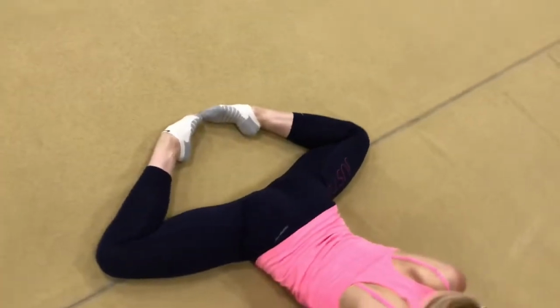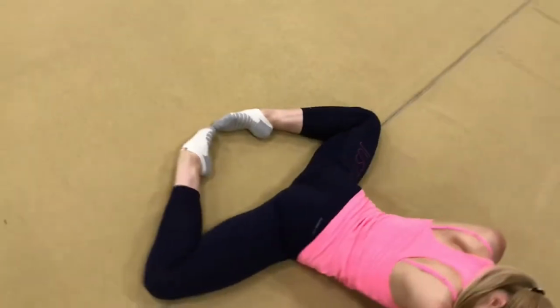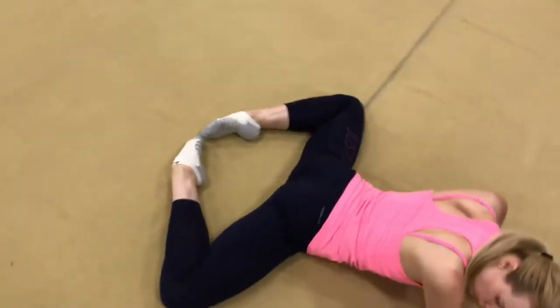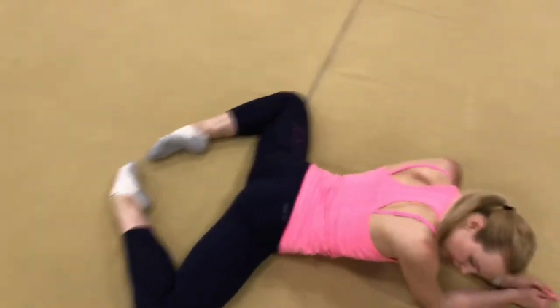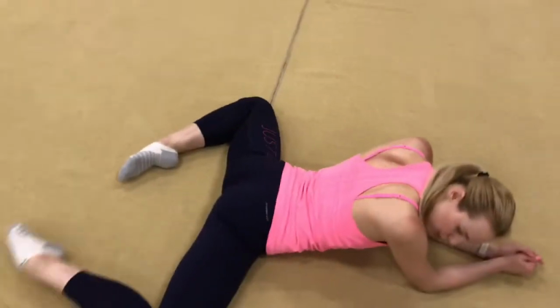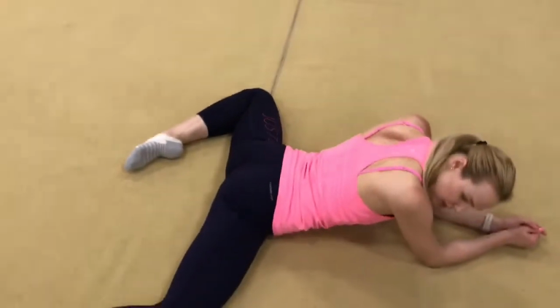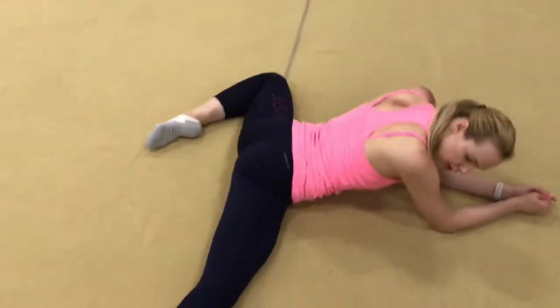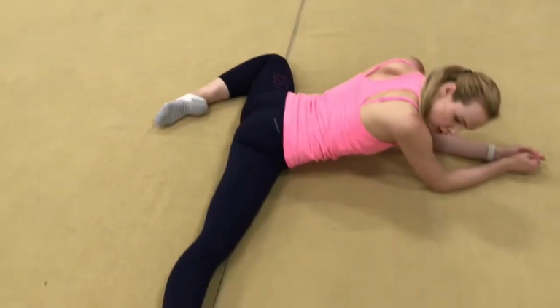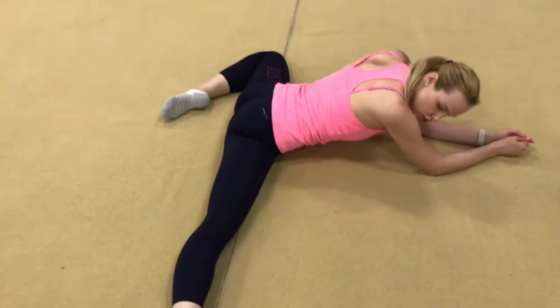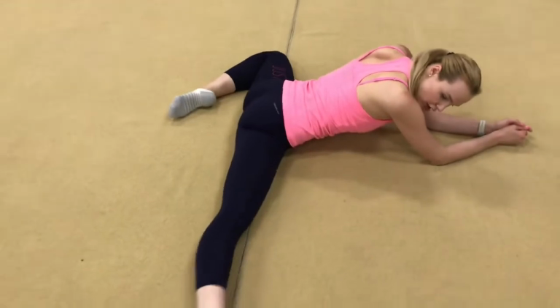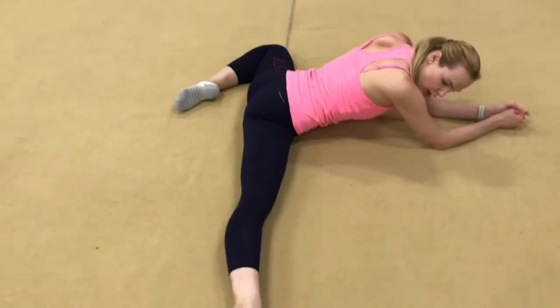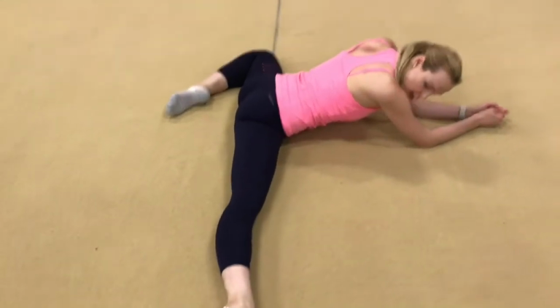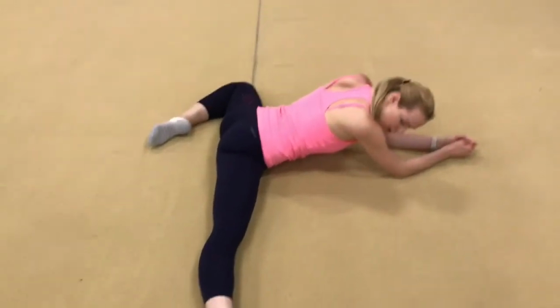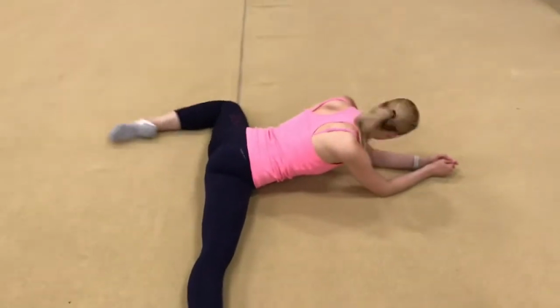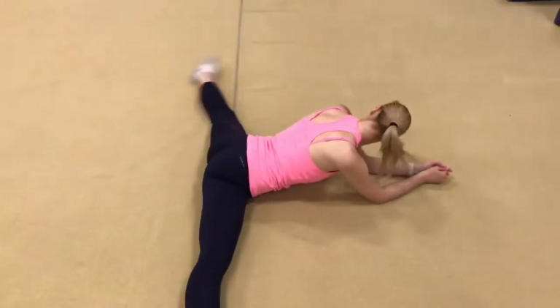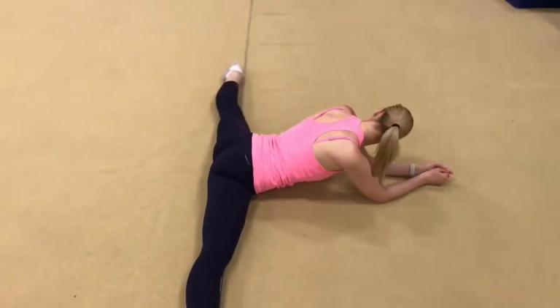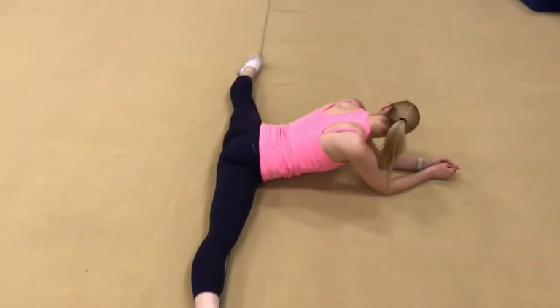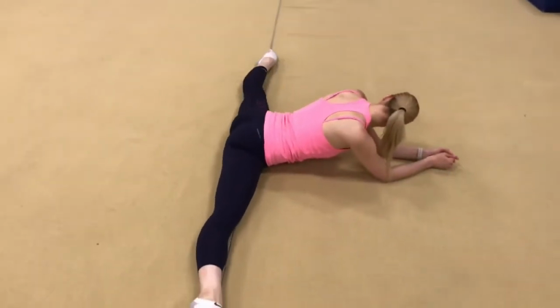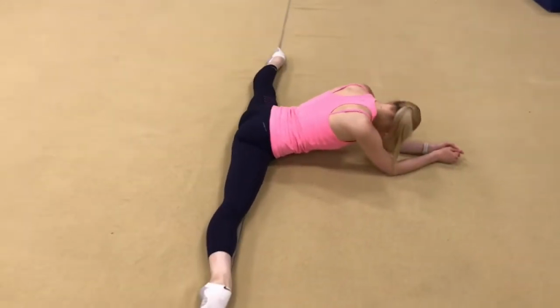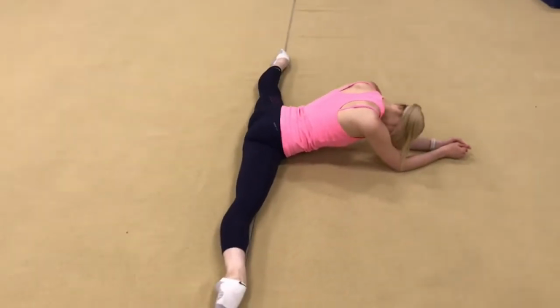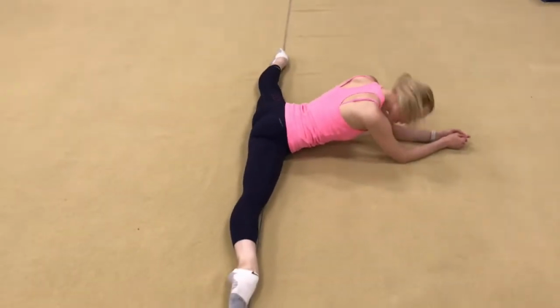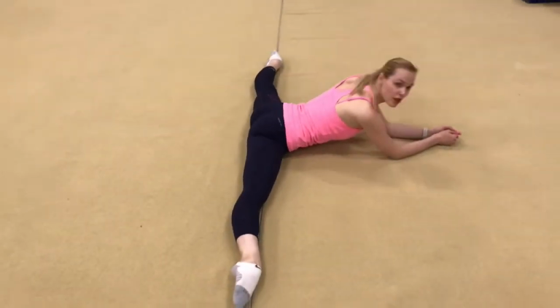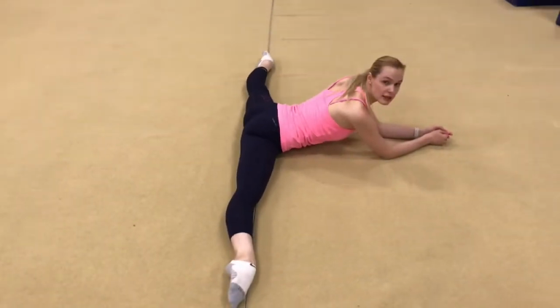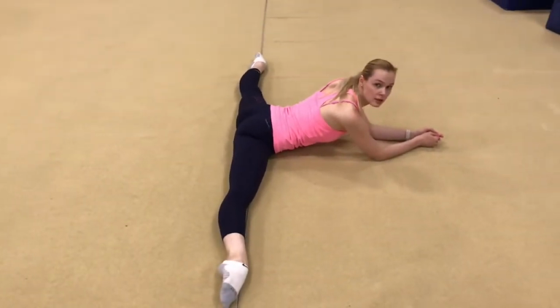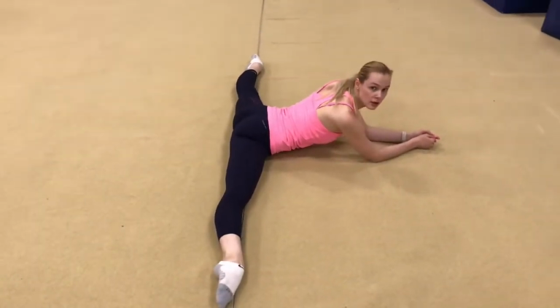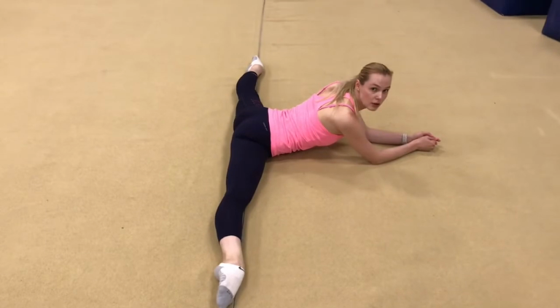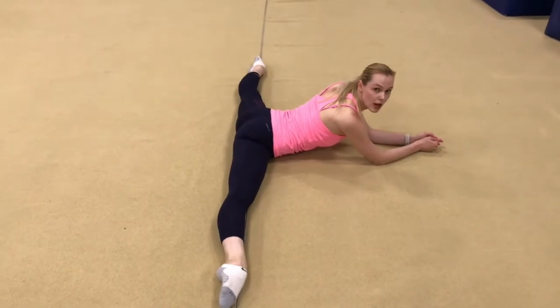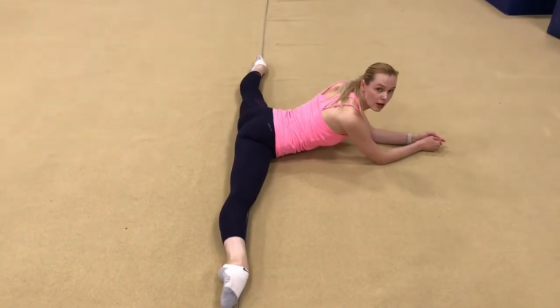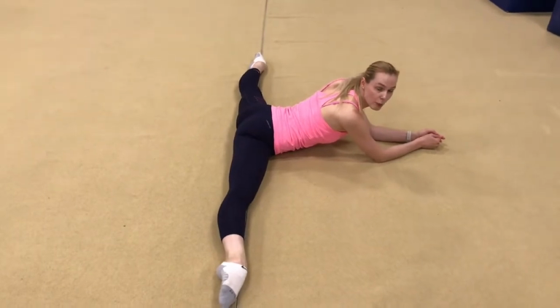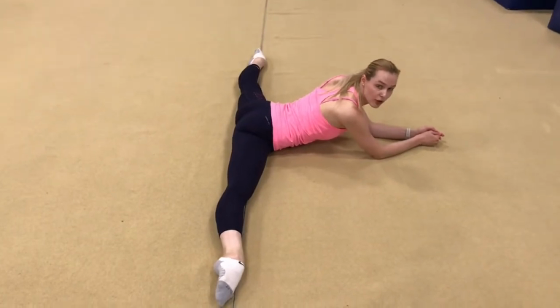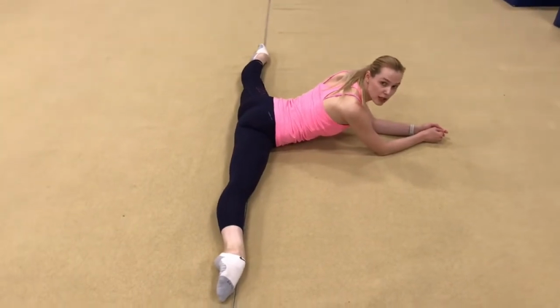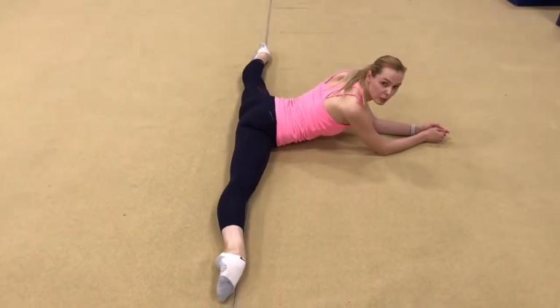Then when you want to make a middle split, you stretch one leg, then another leg. That's a perfect middle split.